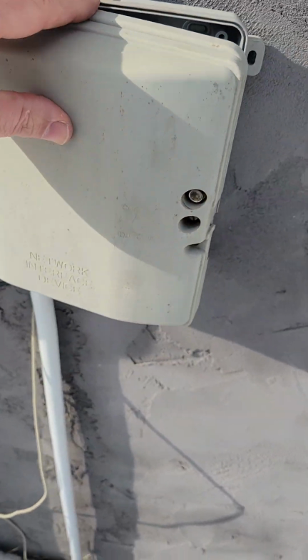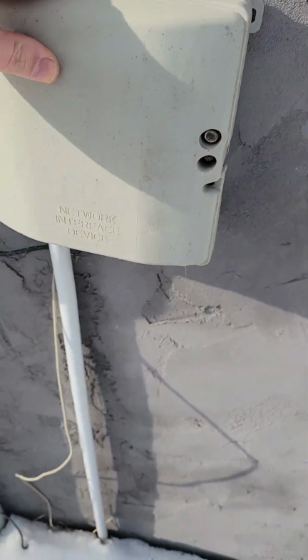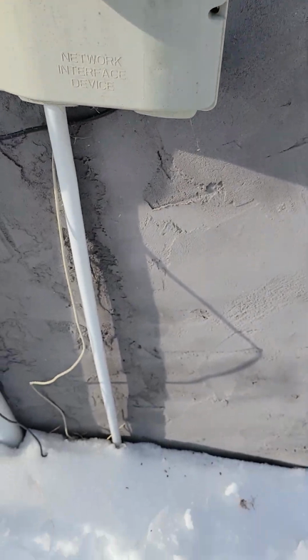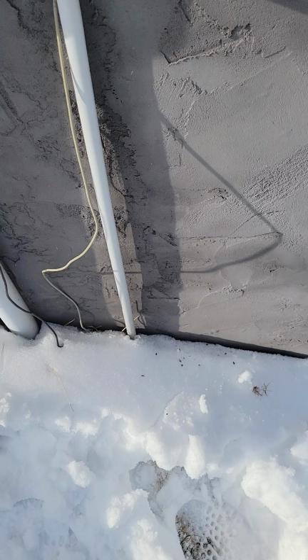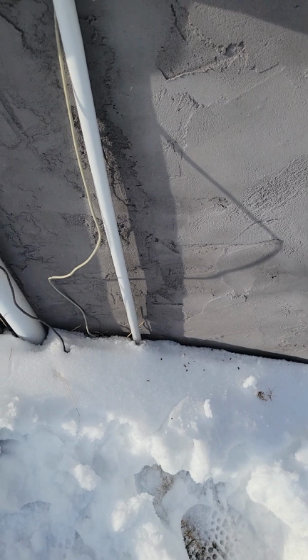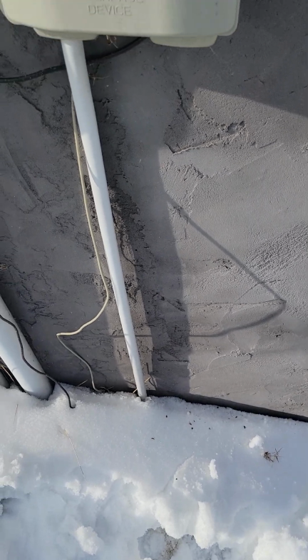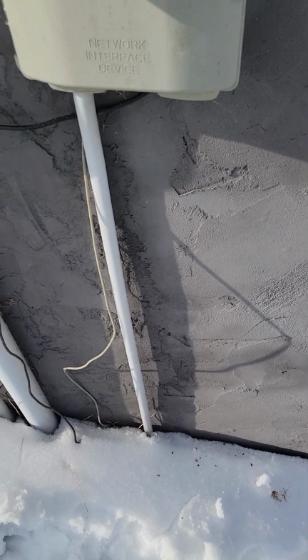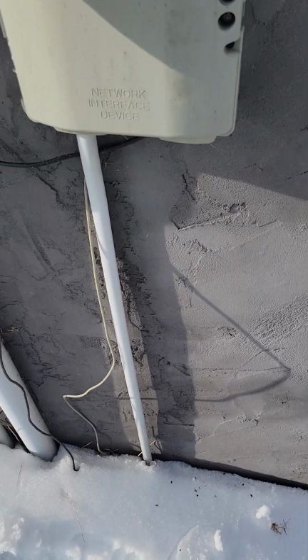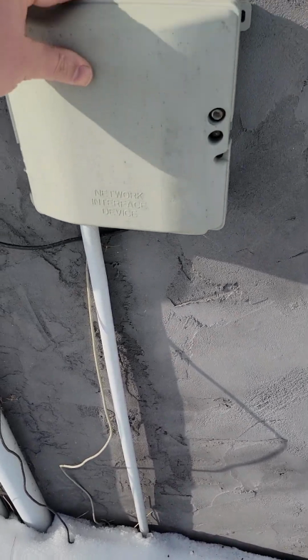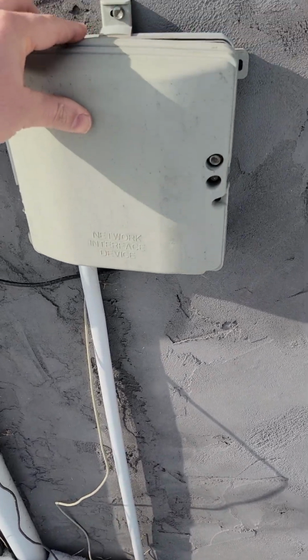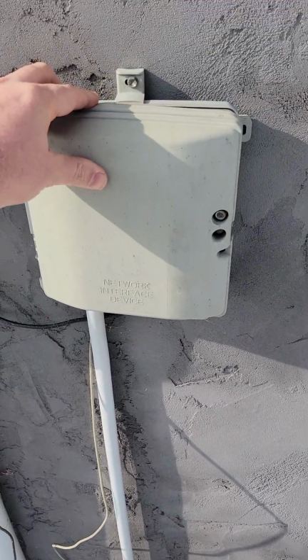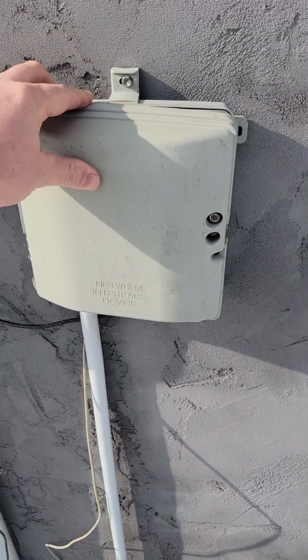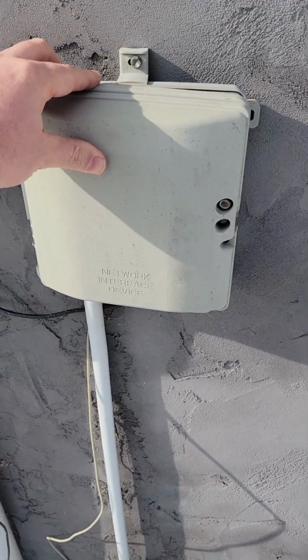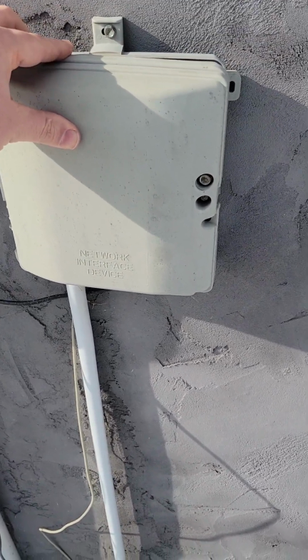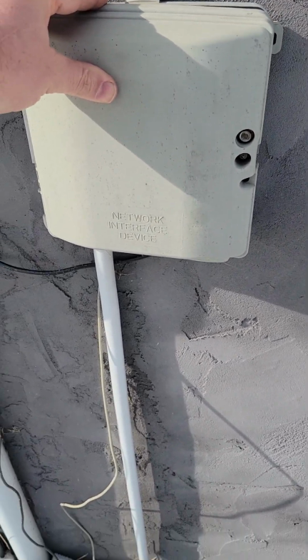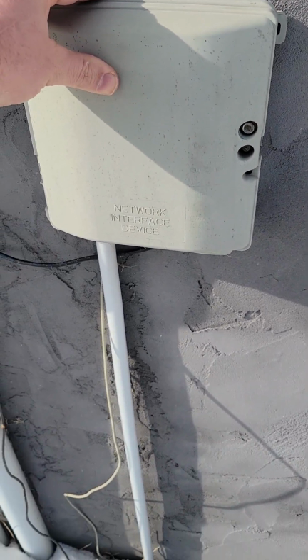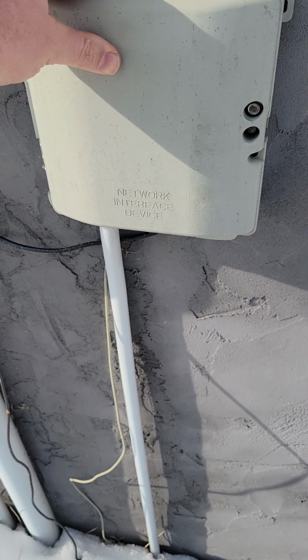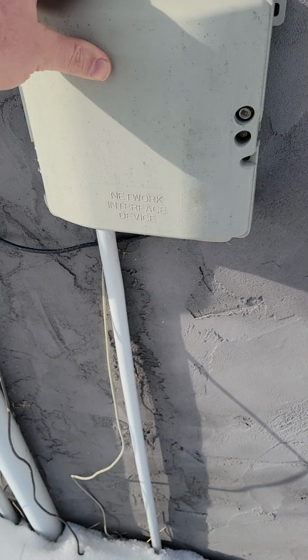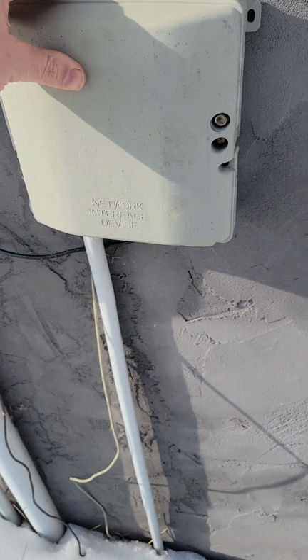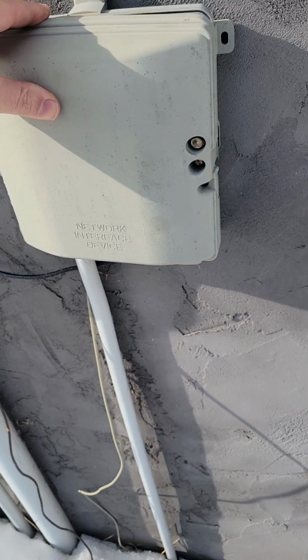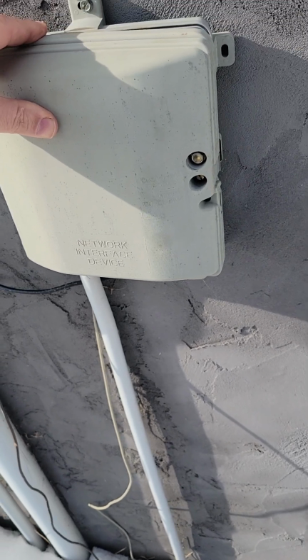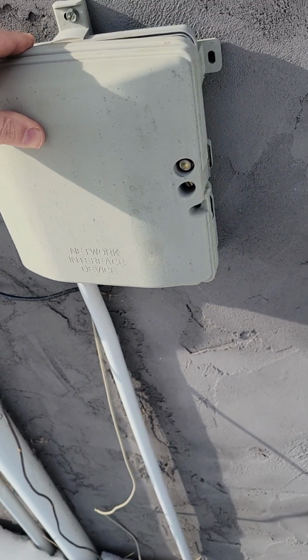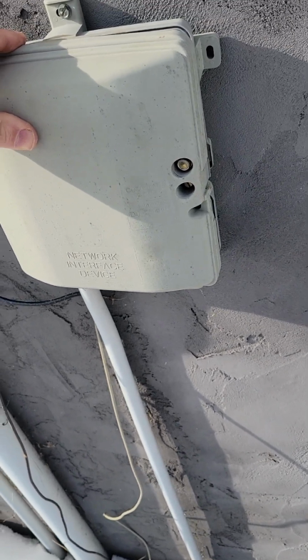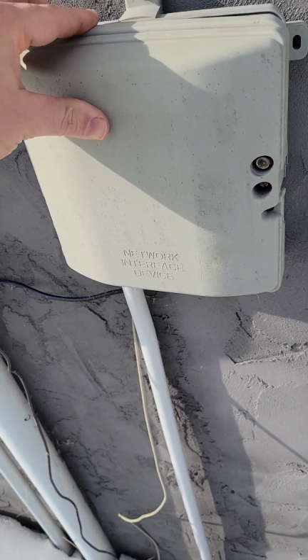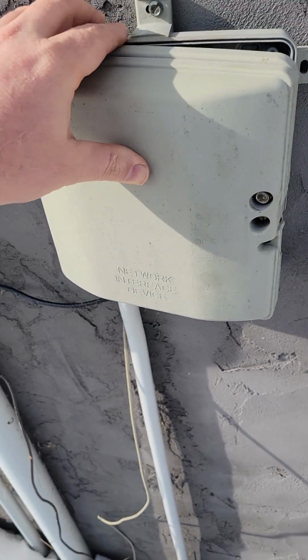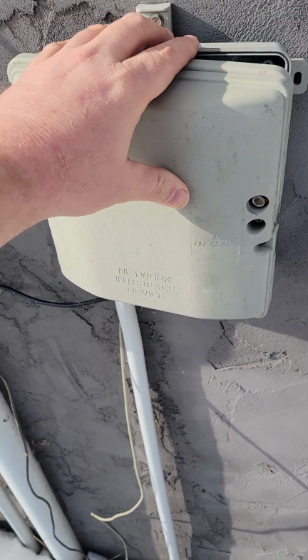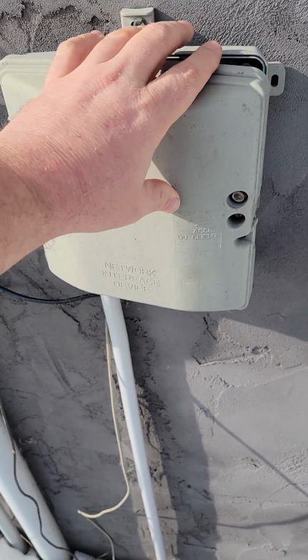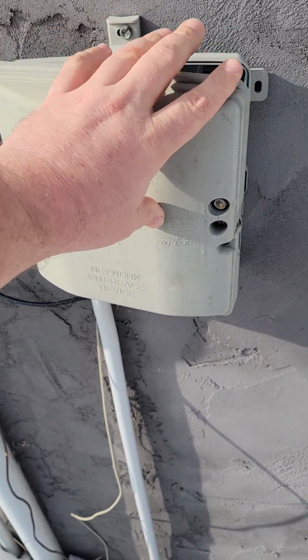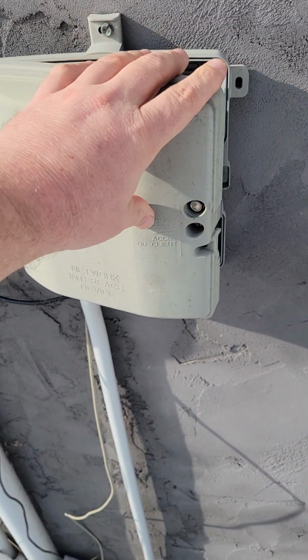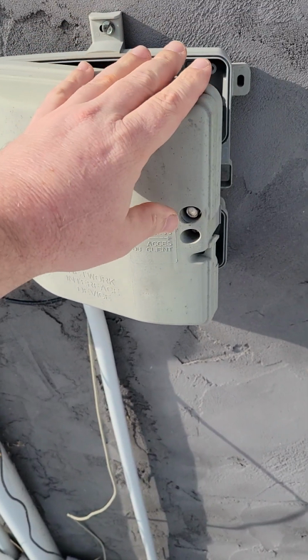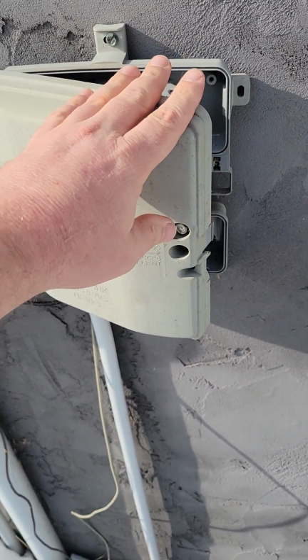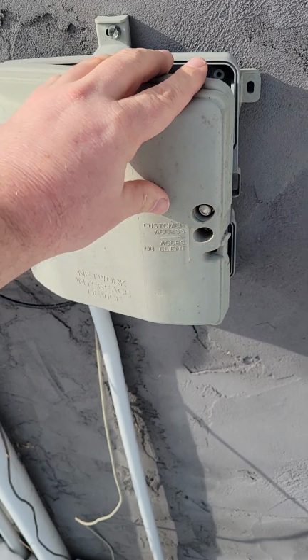So the first thing you want to do is locate or find your telephone NID on your house. This is typically what it looks like. It can look a little bit different, but normally these are plastic housing units that are on your house.